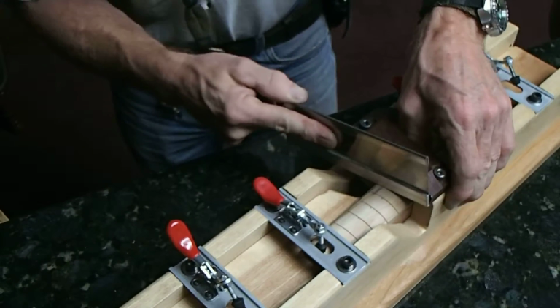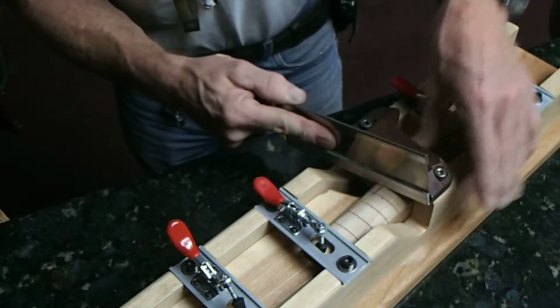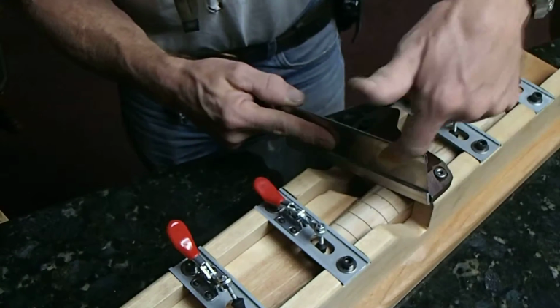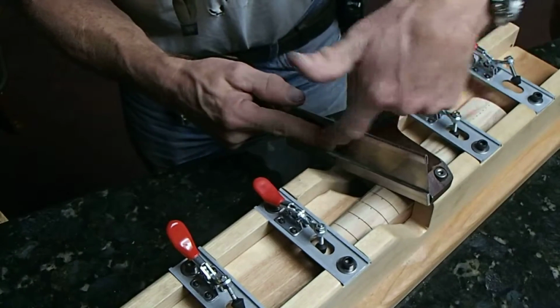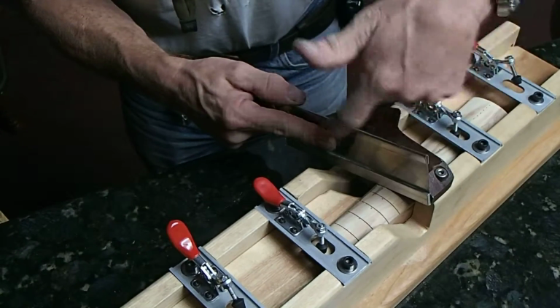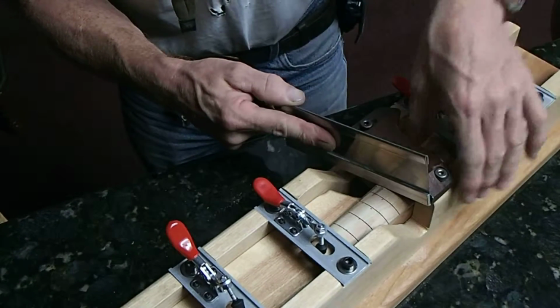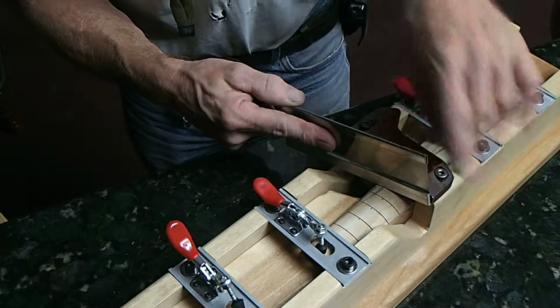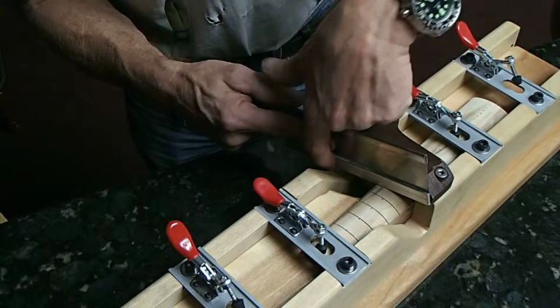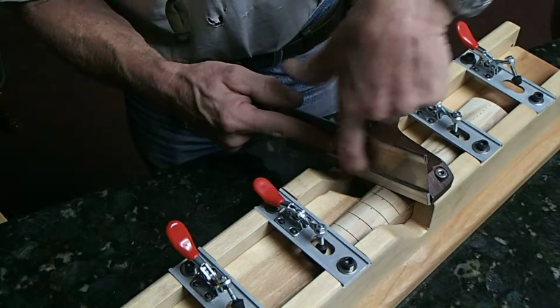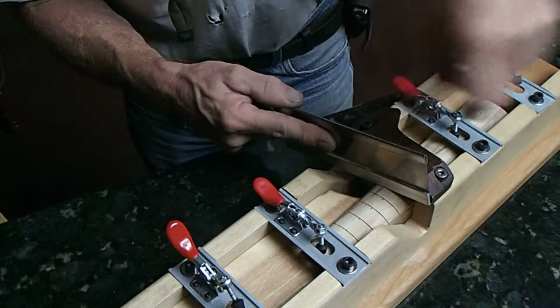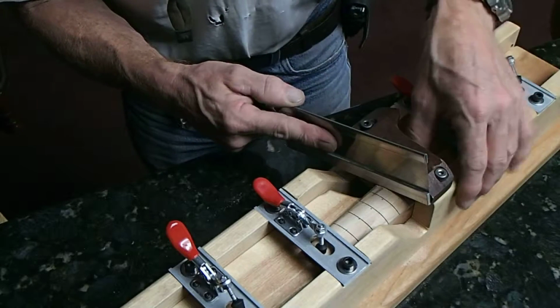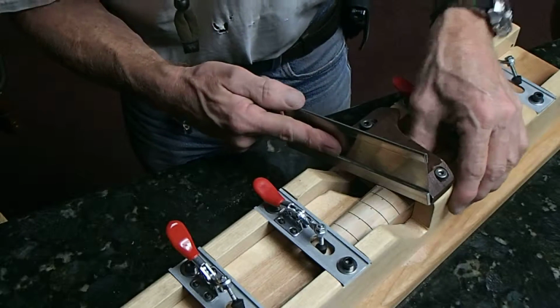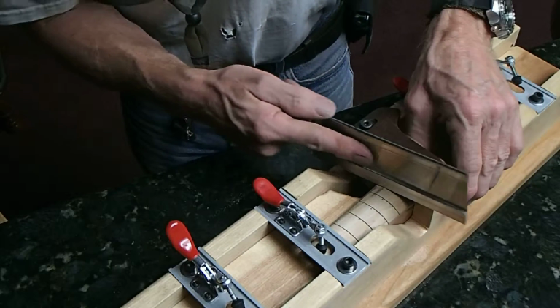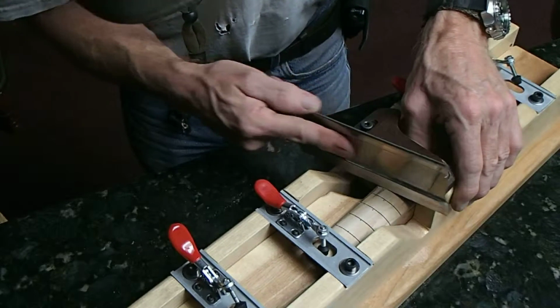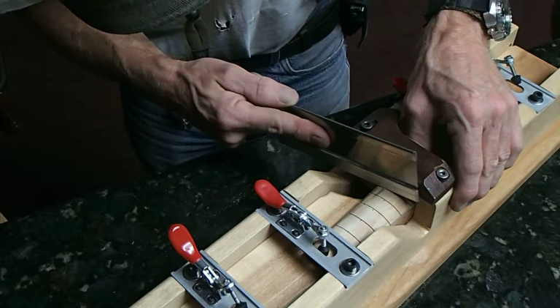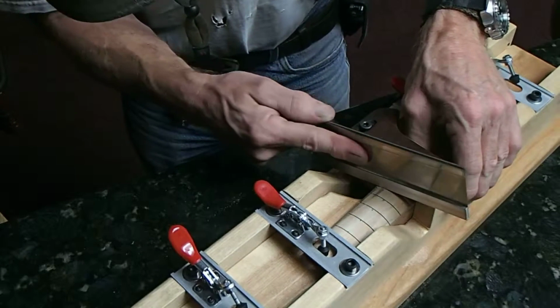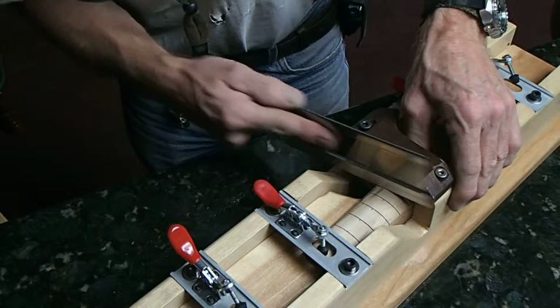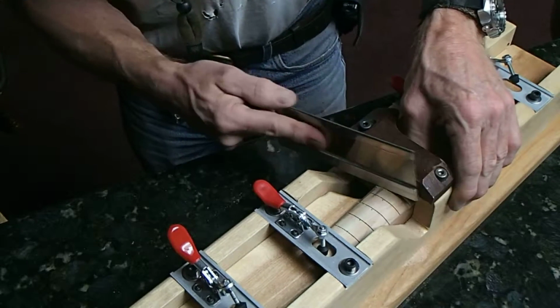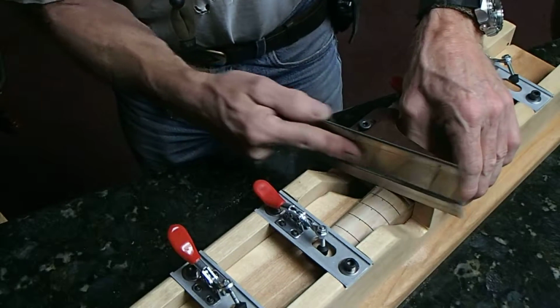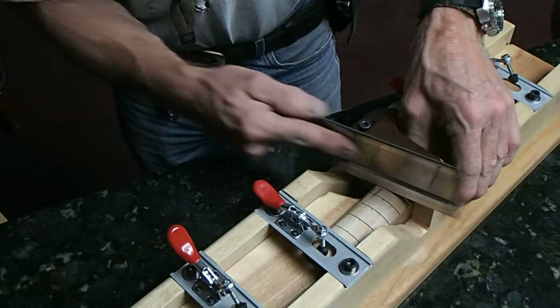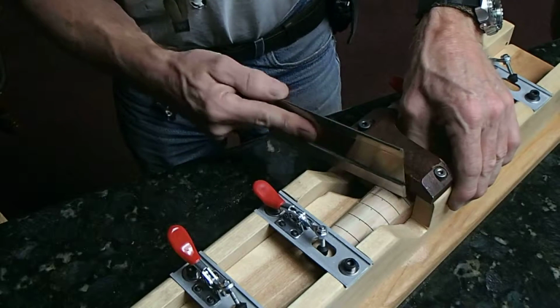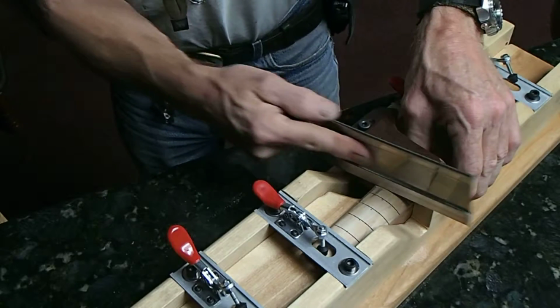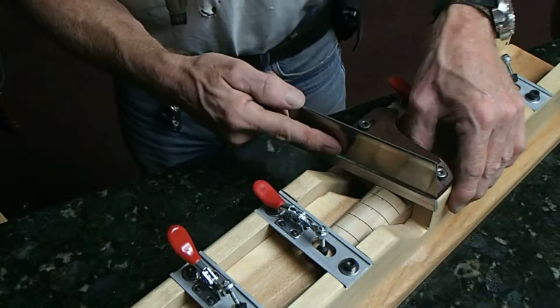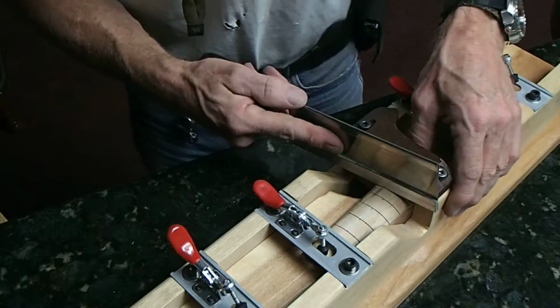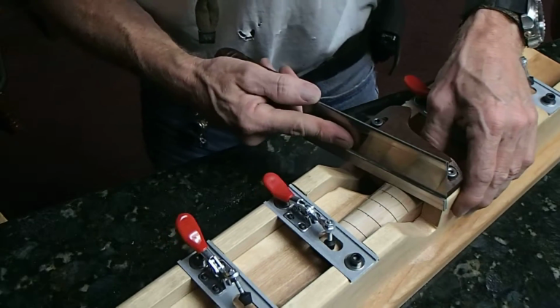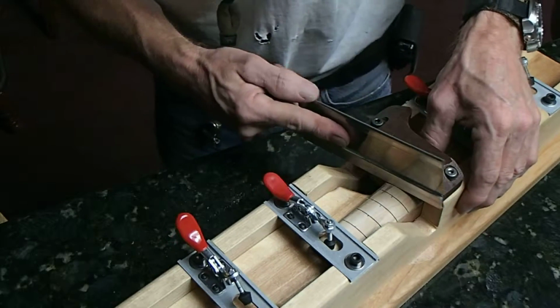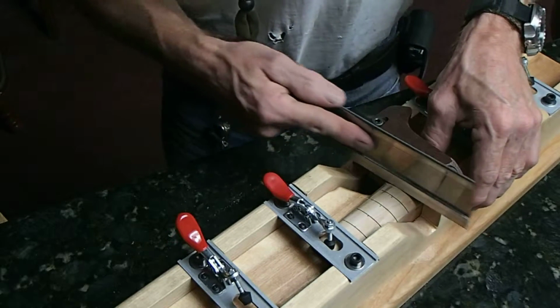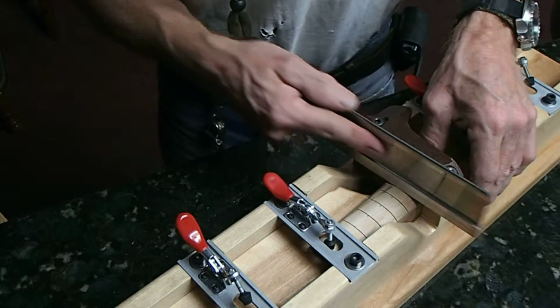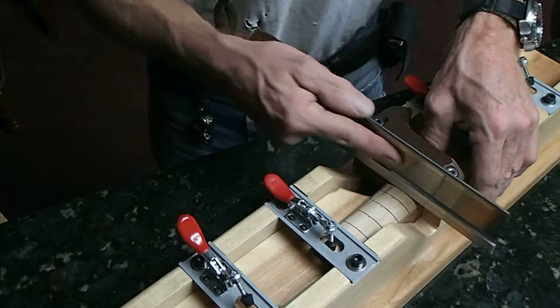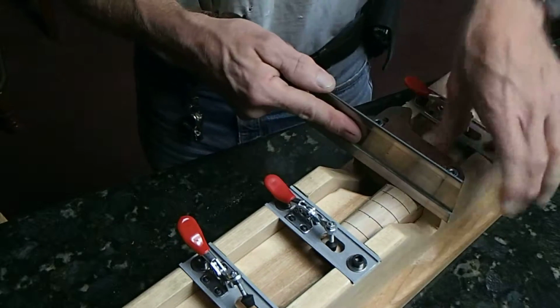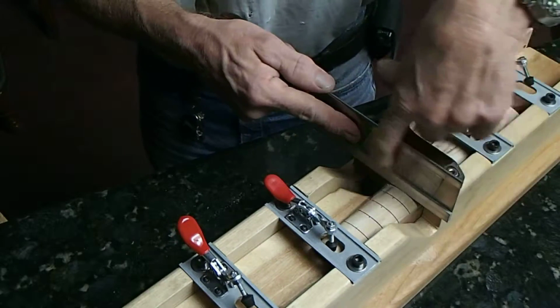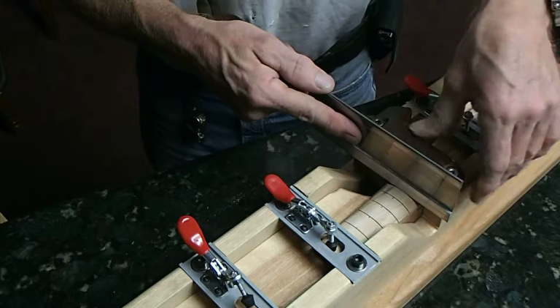We want to end this slot with the same angle, and we pretty much can tell what the angle is. You'll hear it stop grabbing any wood and stop cutting when it hits the stop along the blade here.